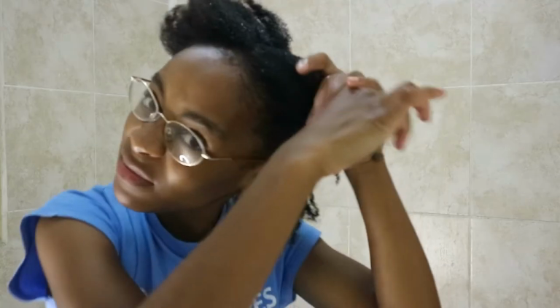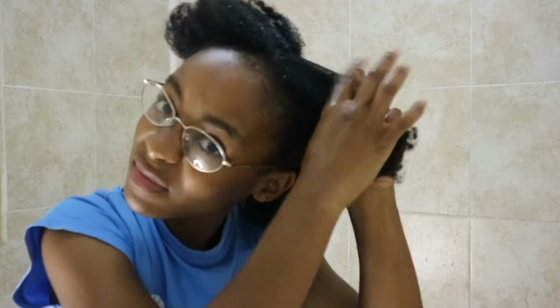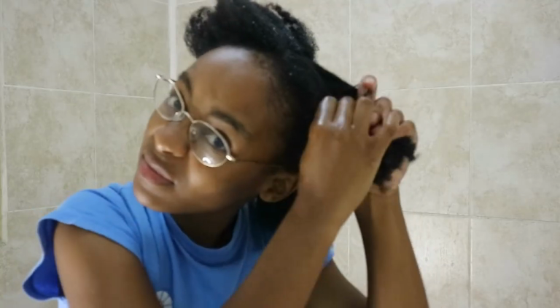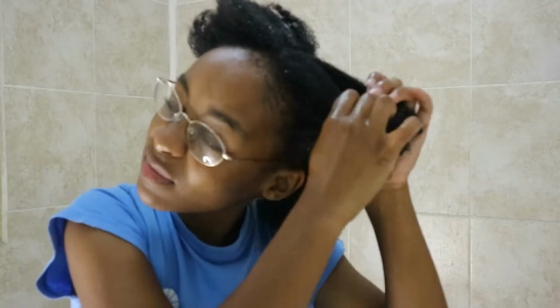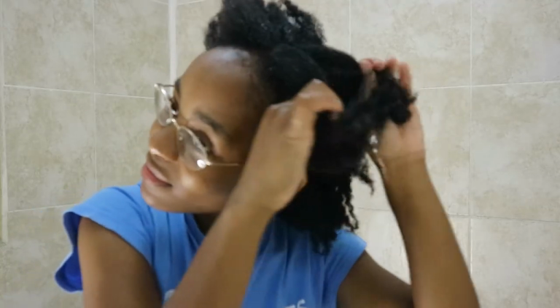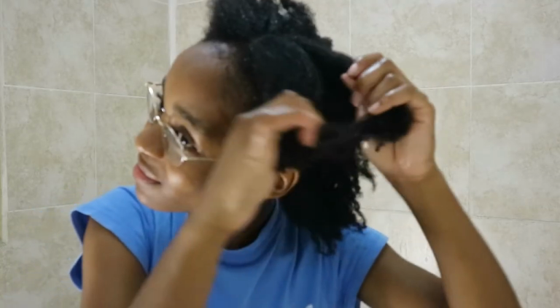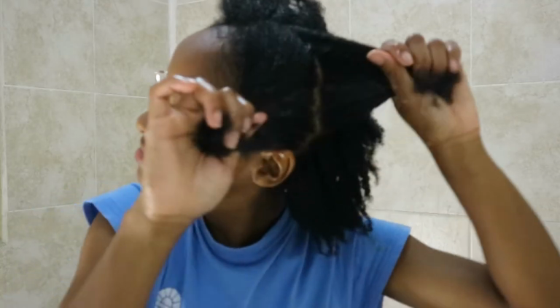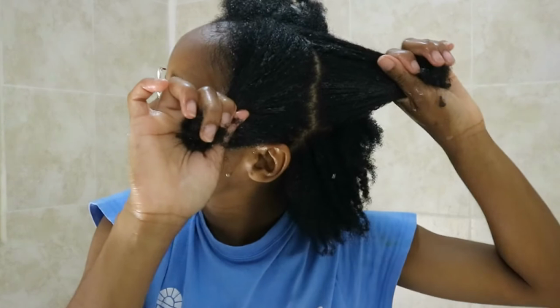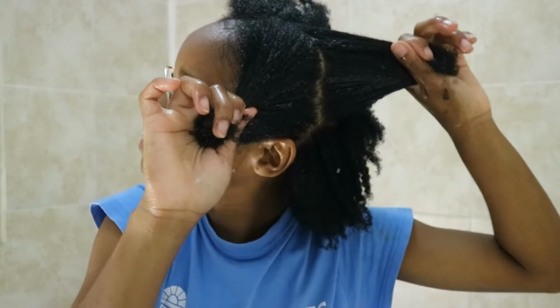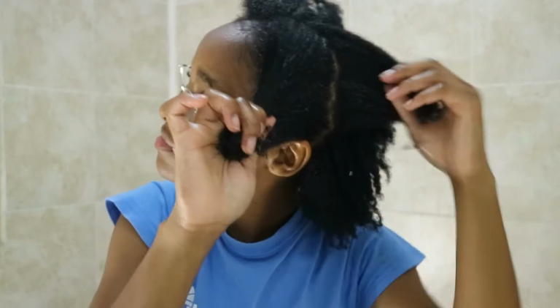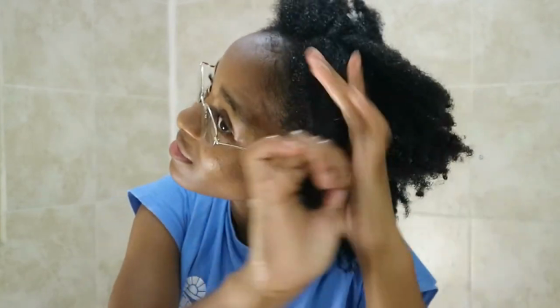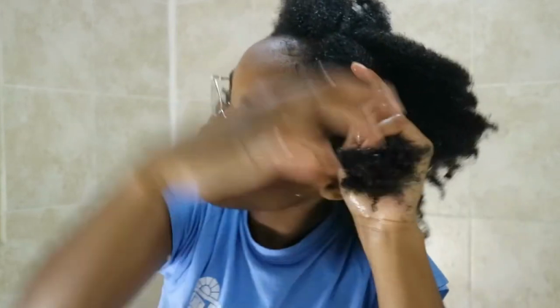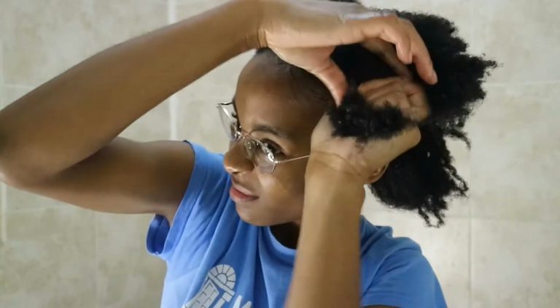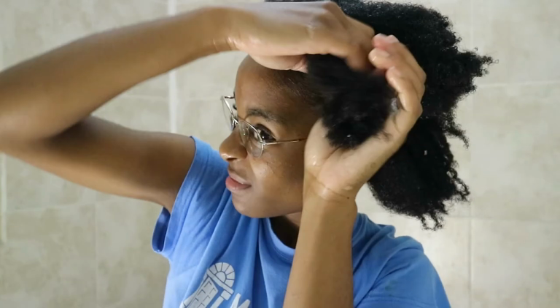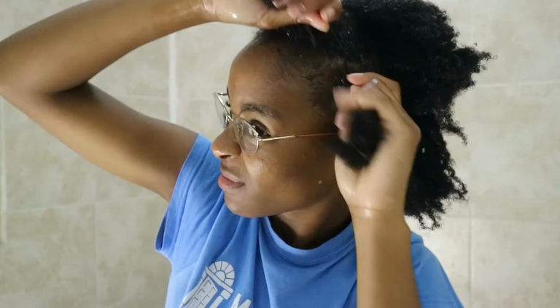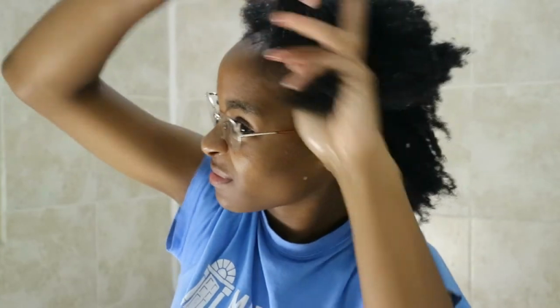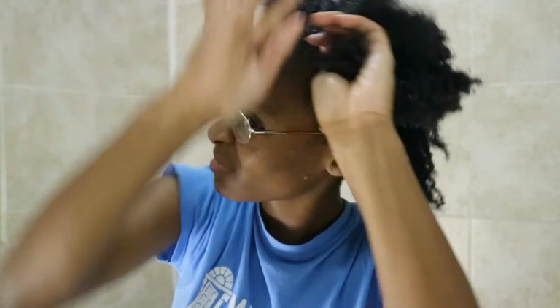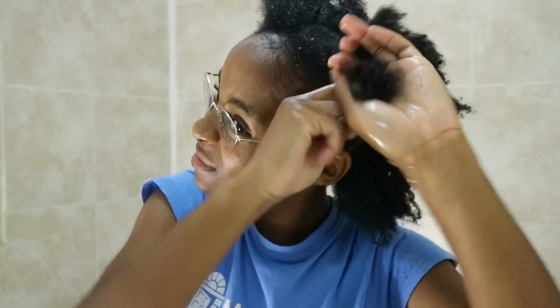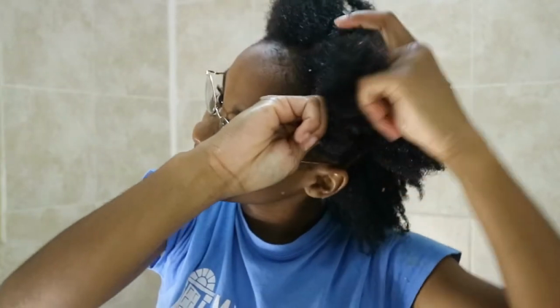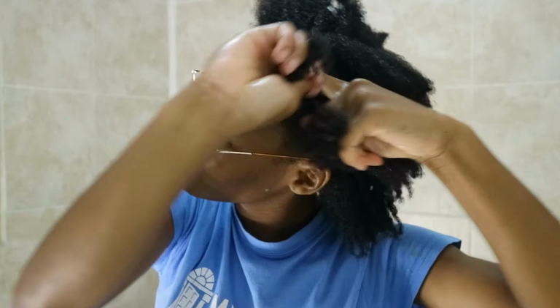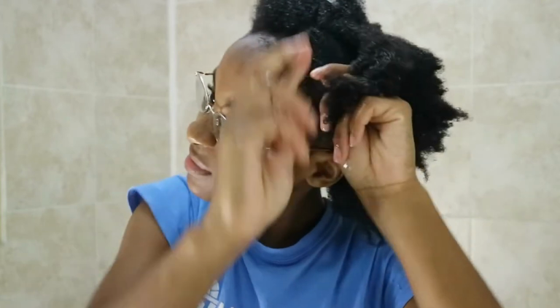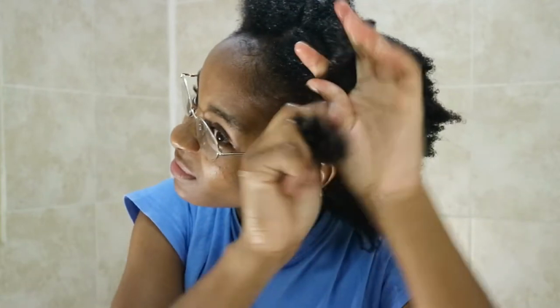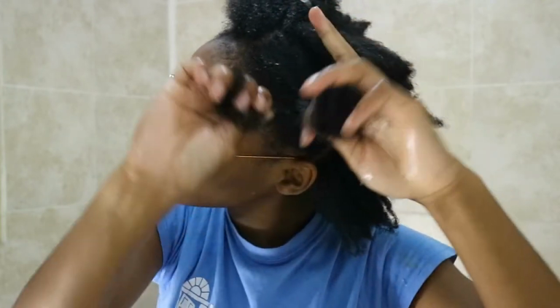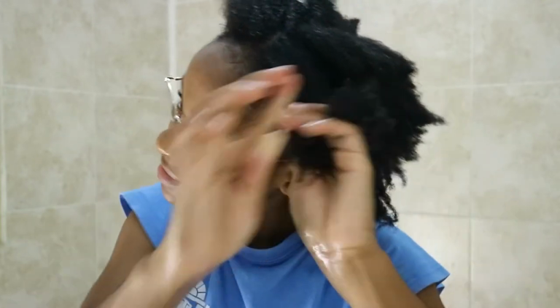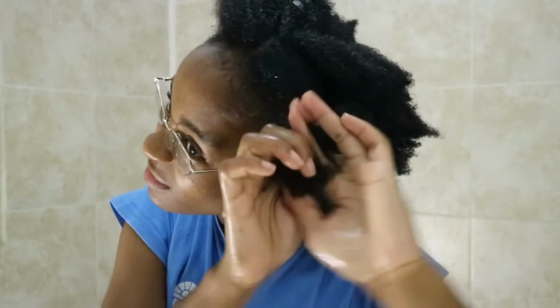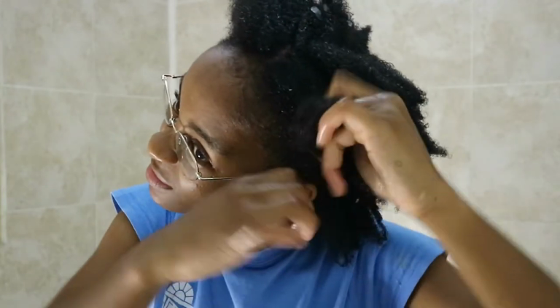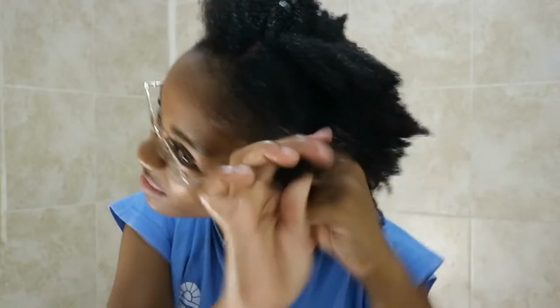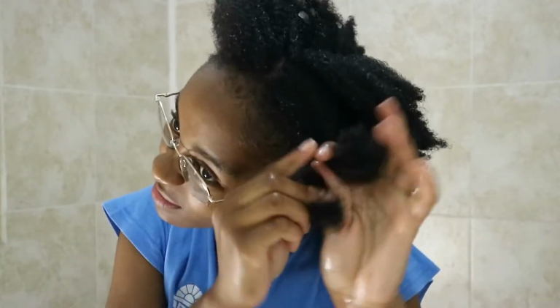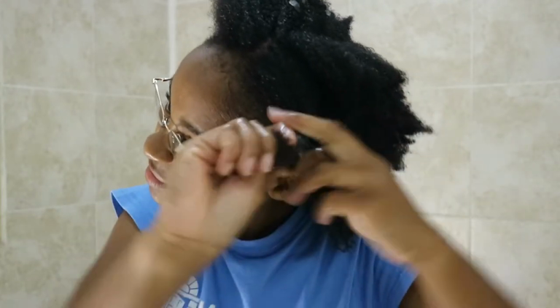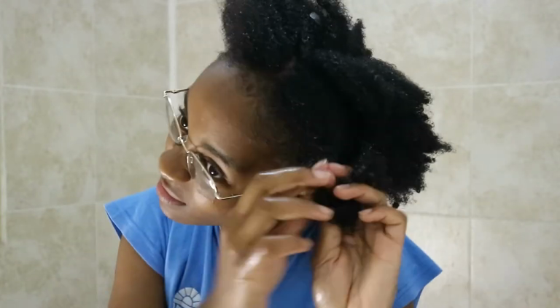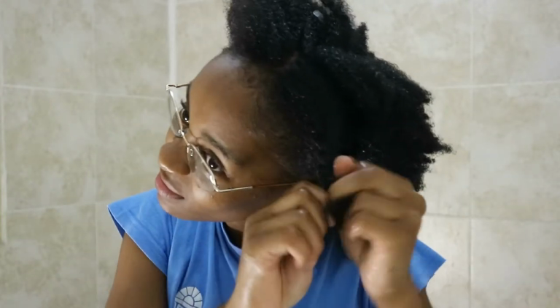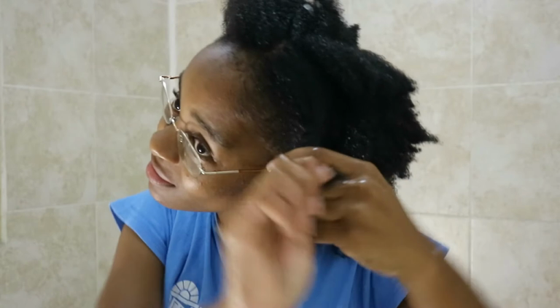Next I'm going to twist the section, and to make it easier I'm going to split it into half. This is just to get it out of the way so I can work with the other hair.